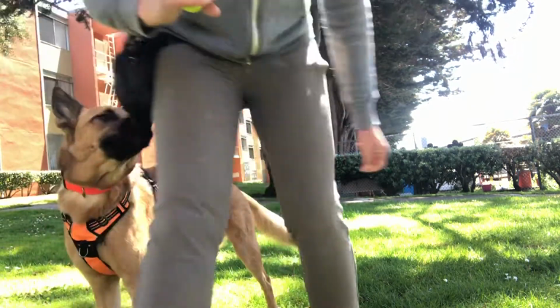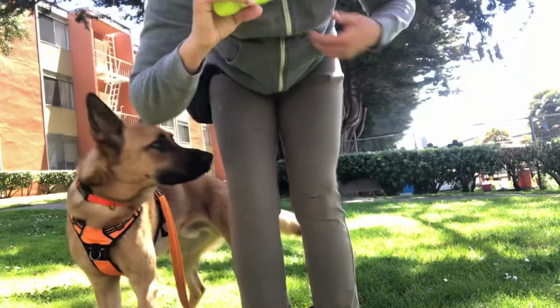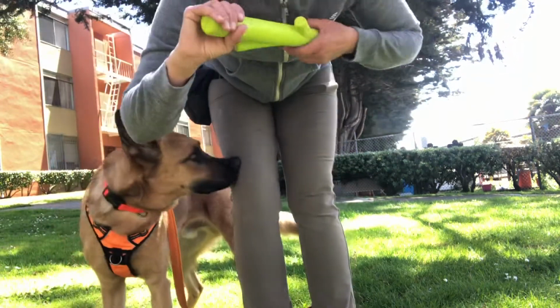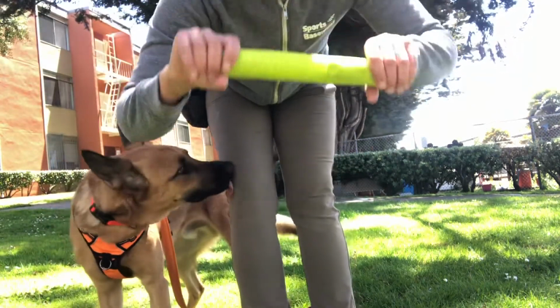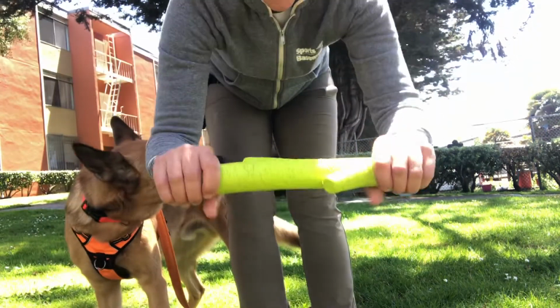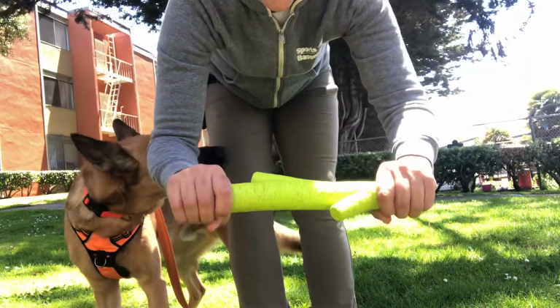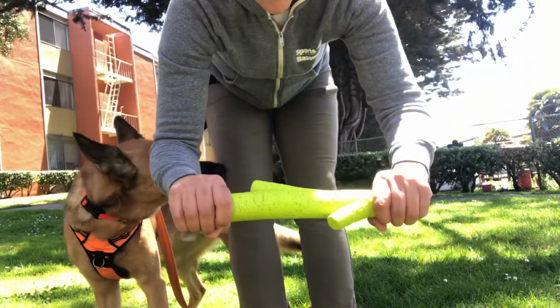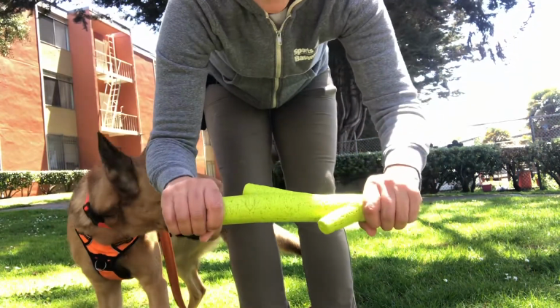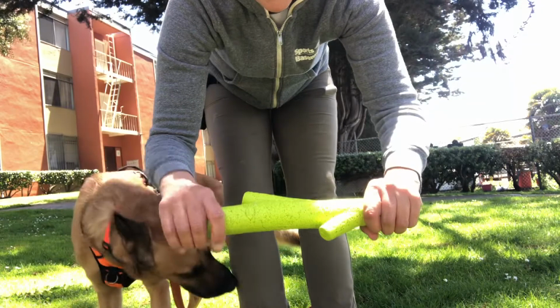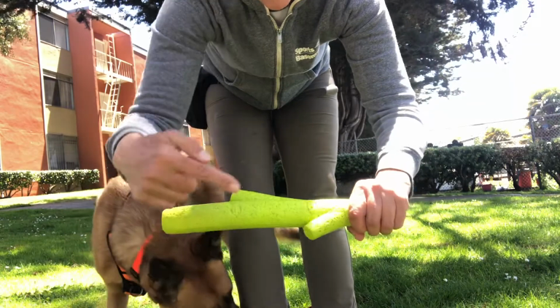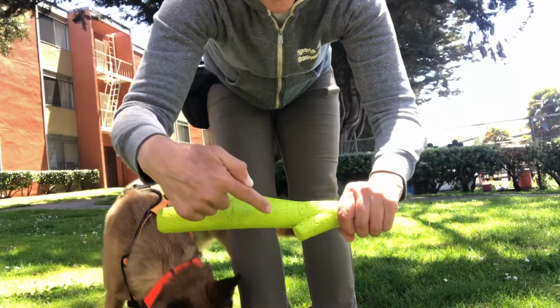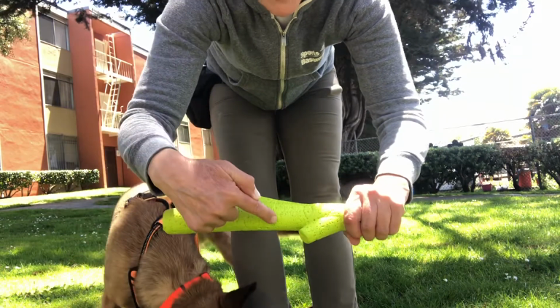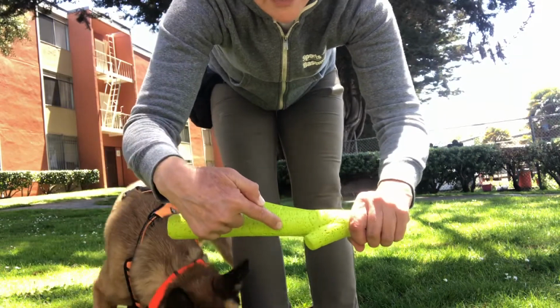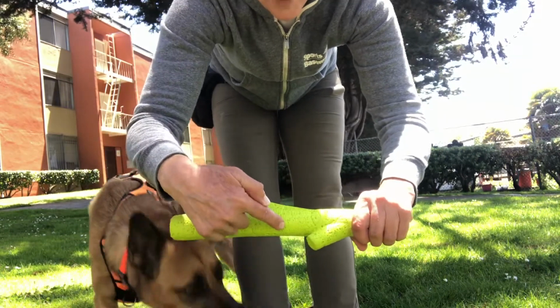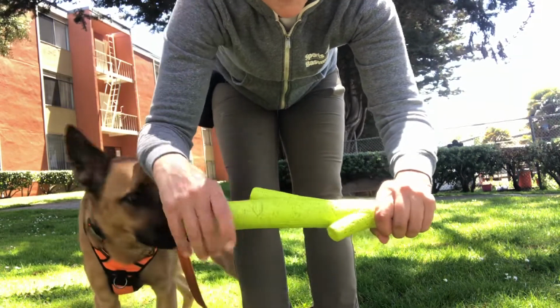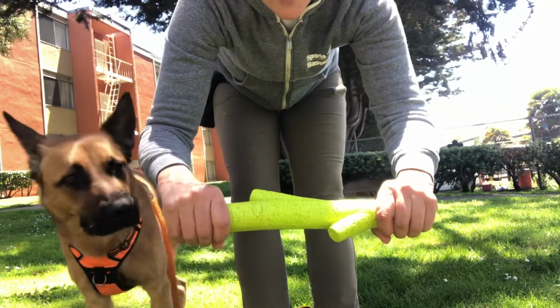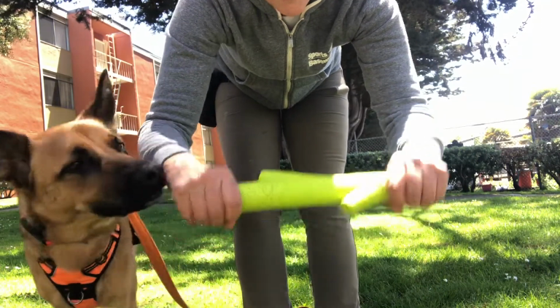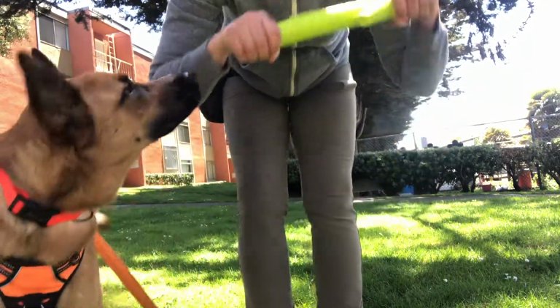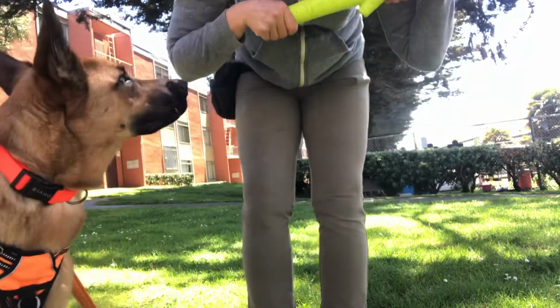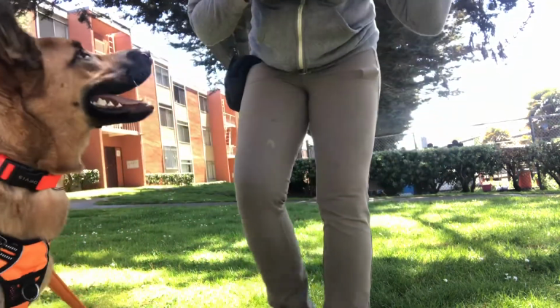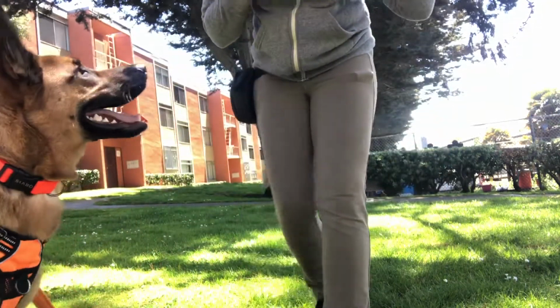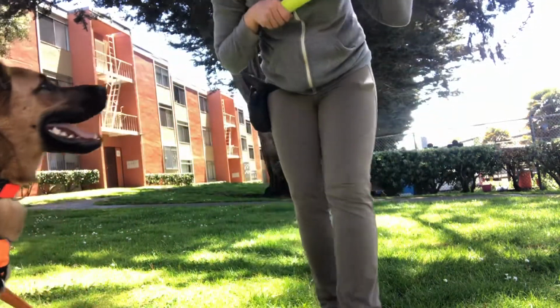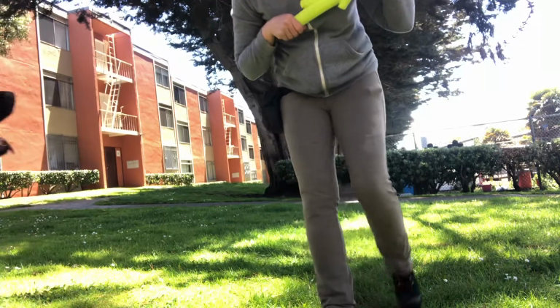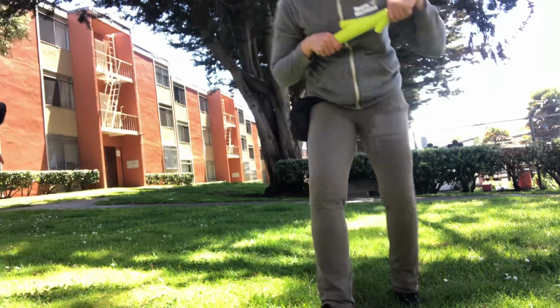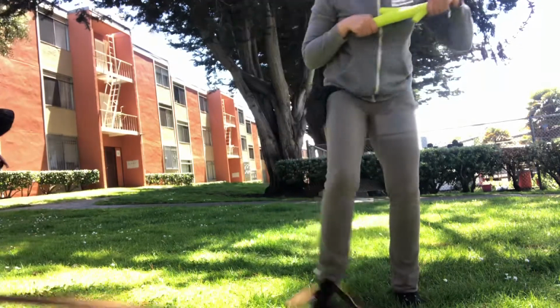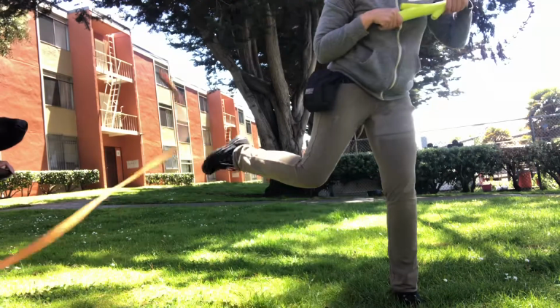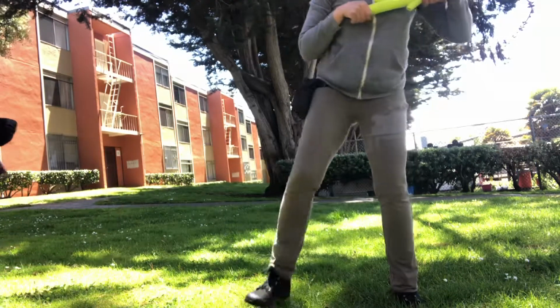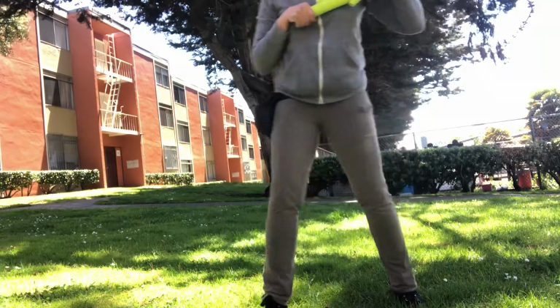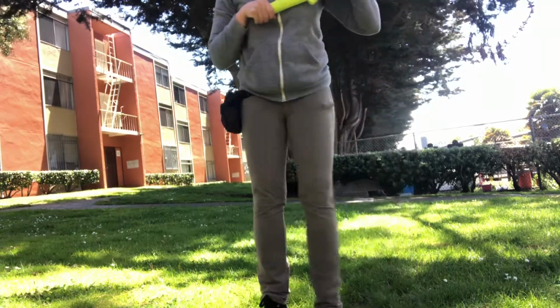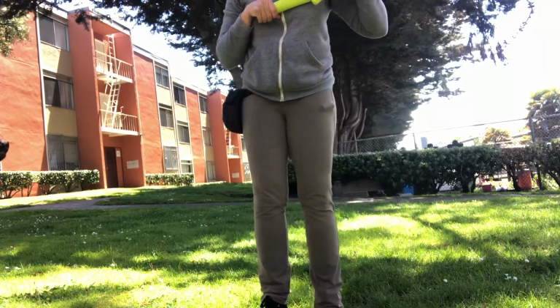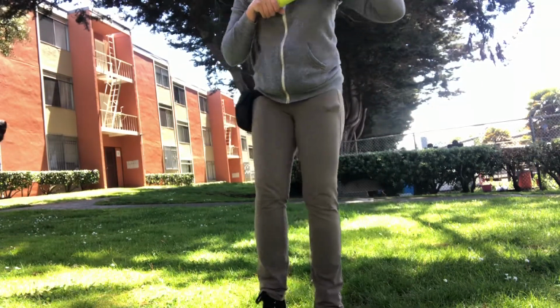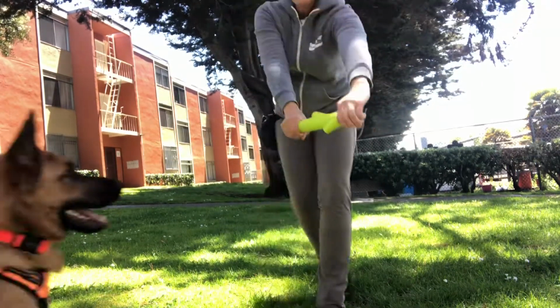When playing tug, it's good to hold the toy horizontally with an obvious place in the middle for the dog's mouth to go. Are you ready? Are you steady? Take it!